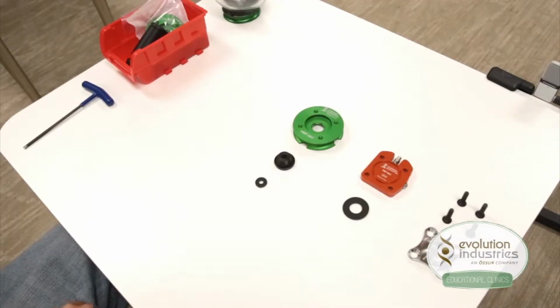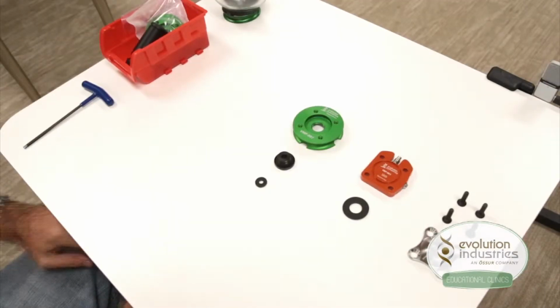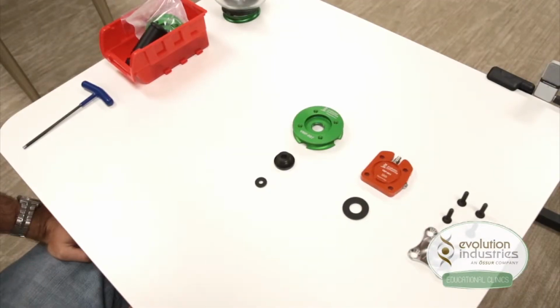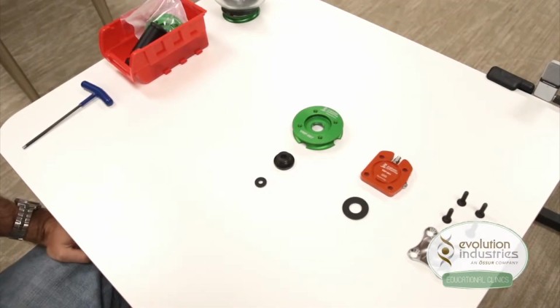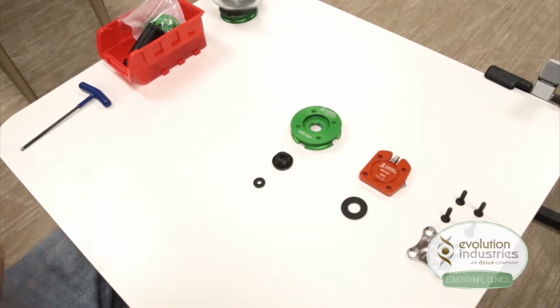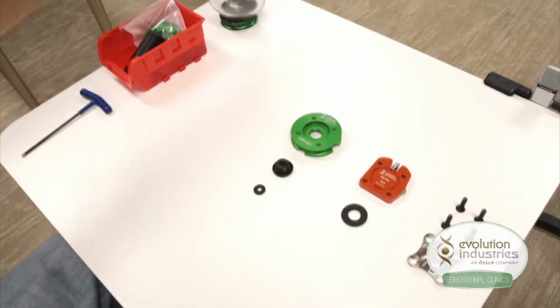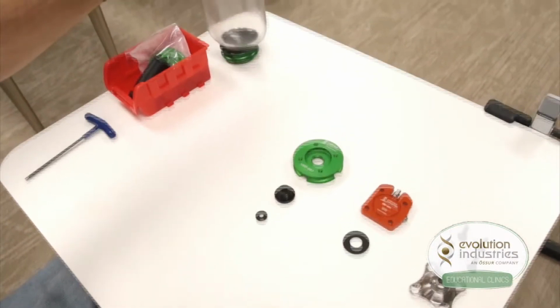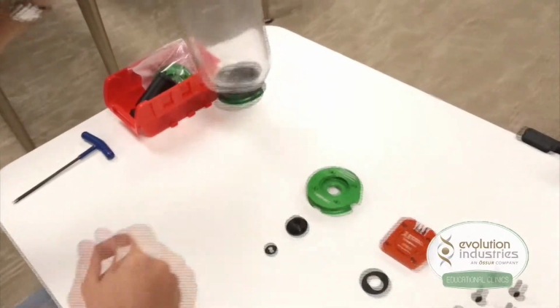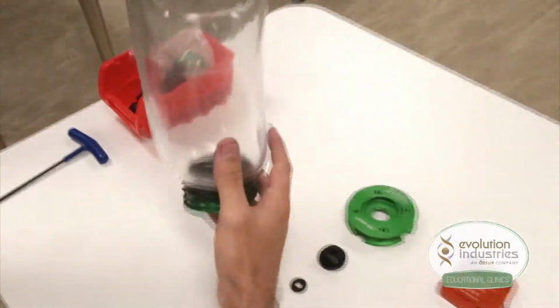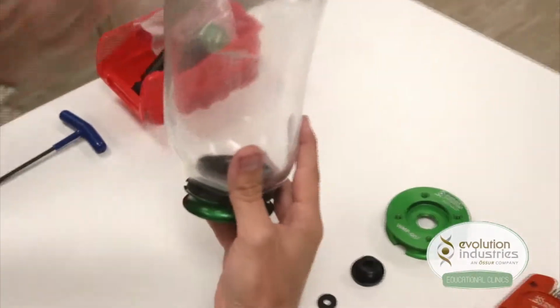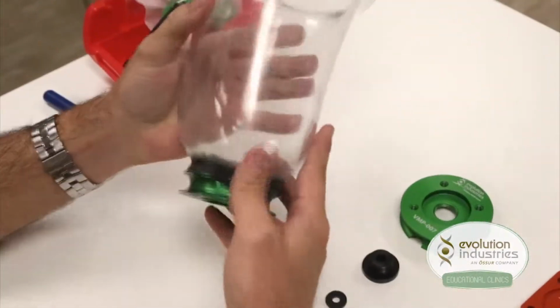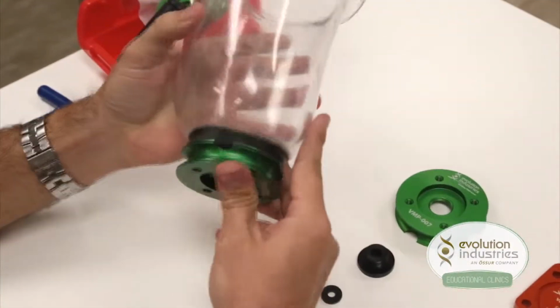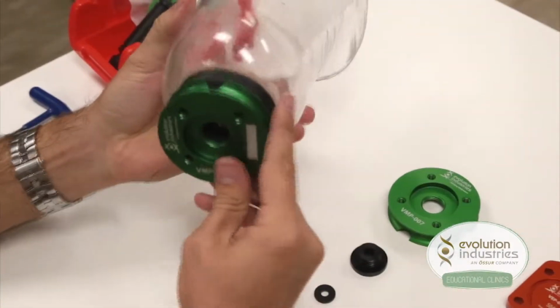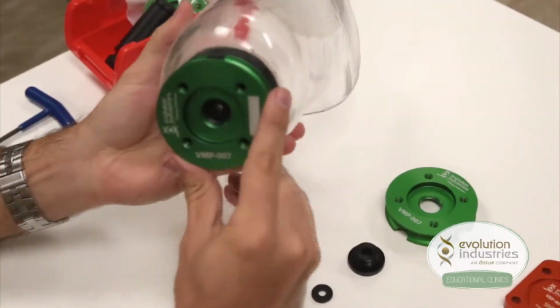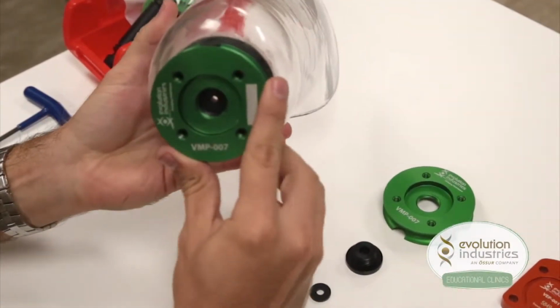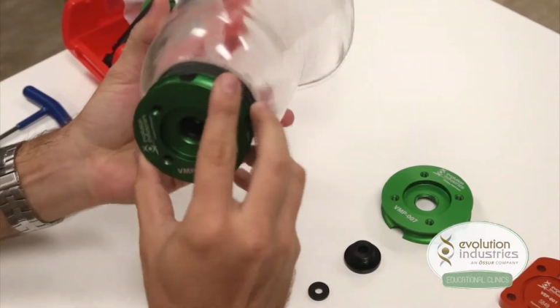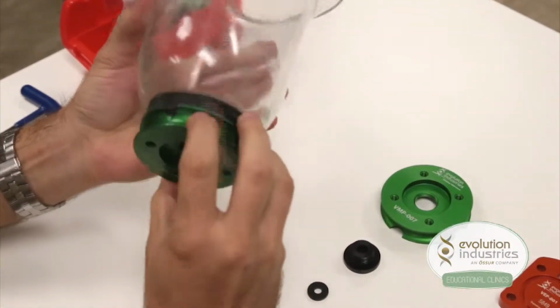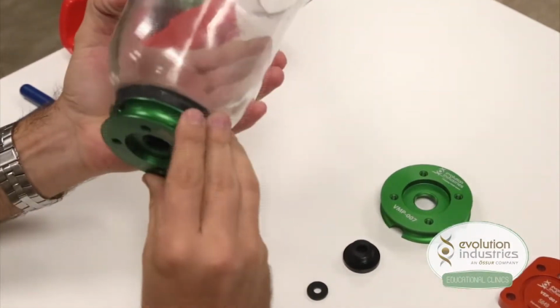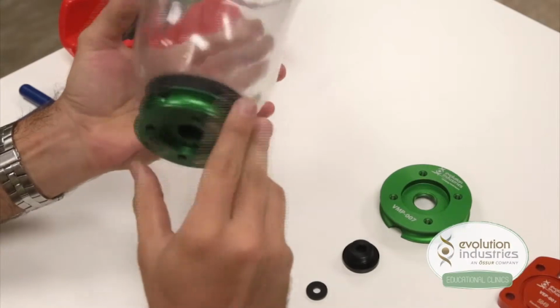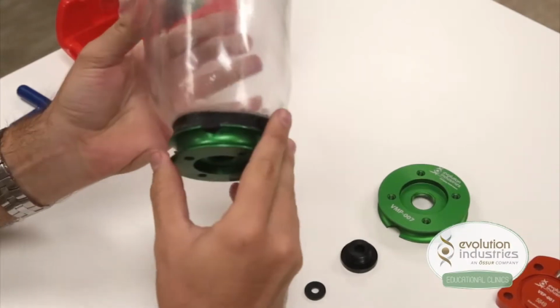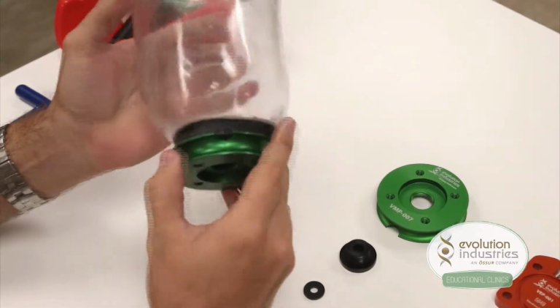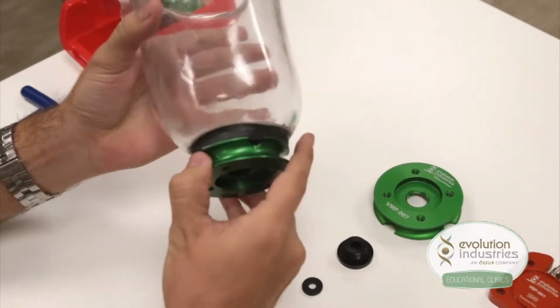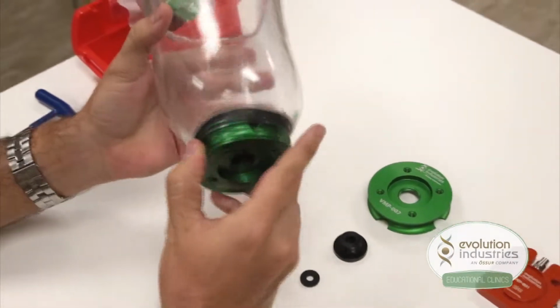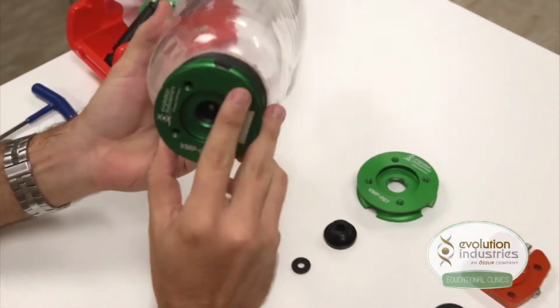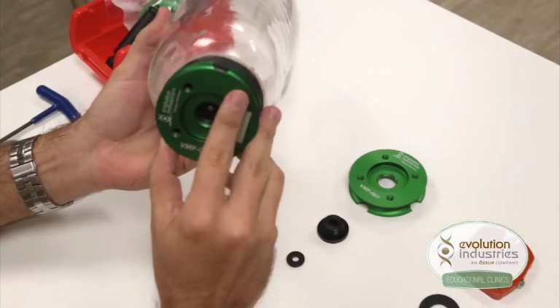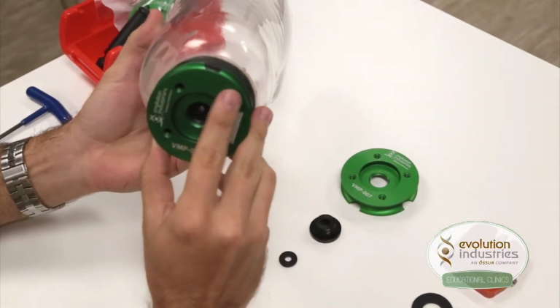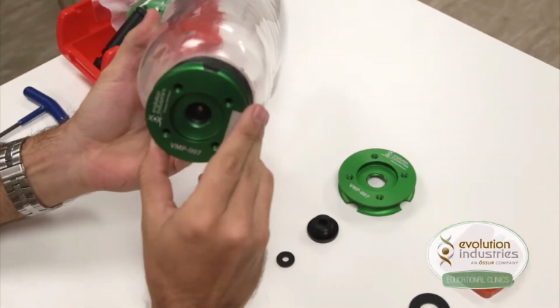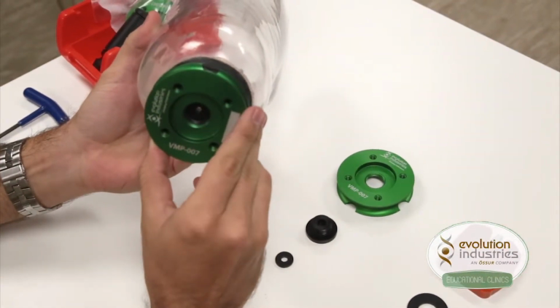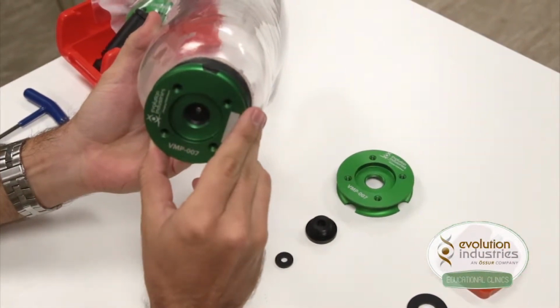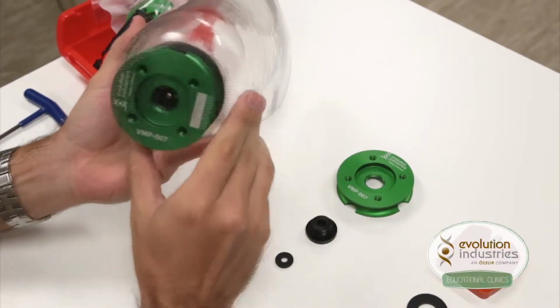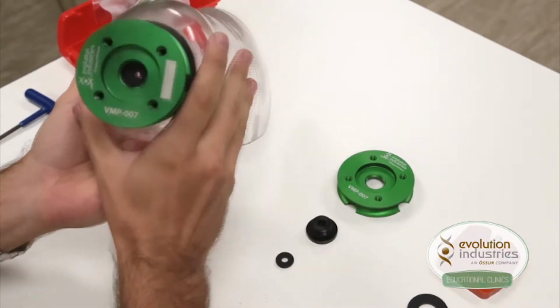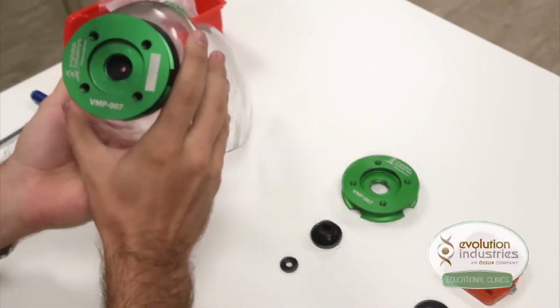To set up your system, take the socket with the valve plate gunked in place. For more information on setting up the valve plate, check out the valve manual on our website. Now once the valve plate is gunked onto the socket, the rest is pretty simple.